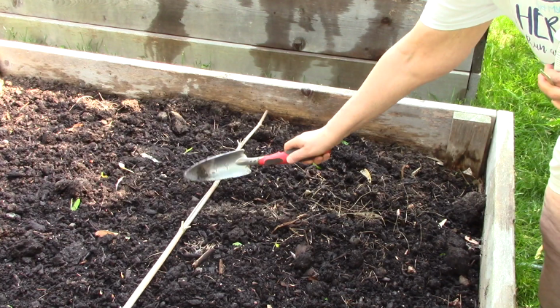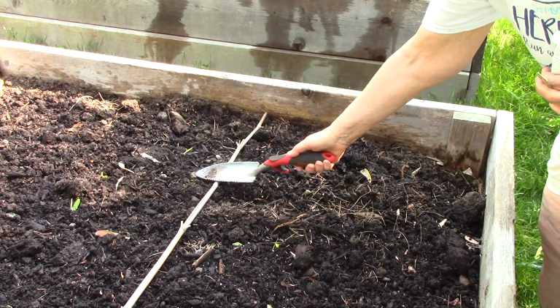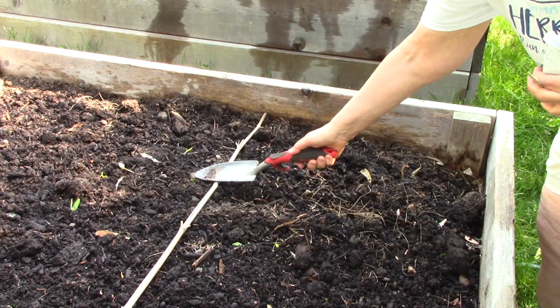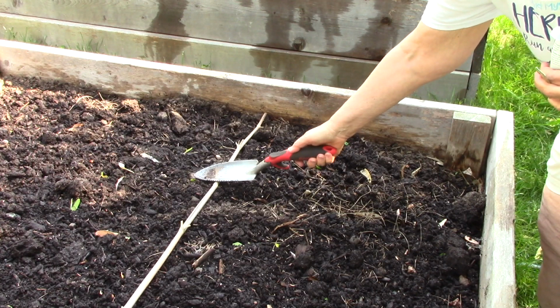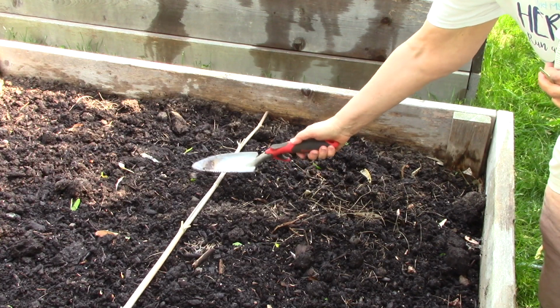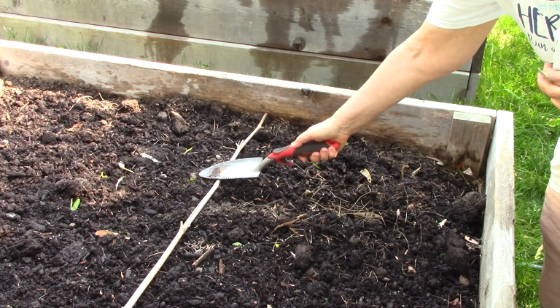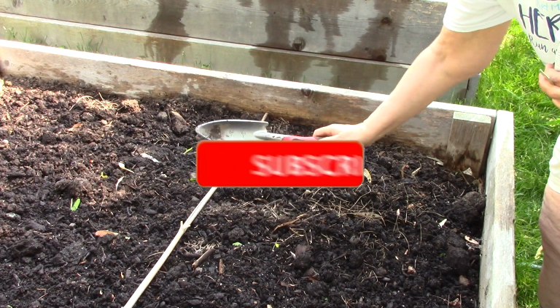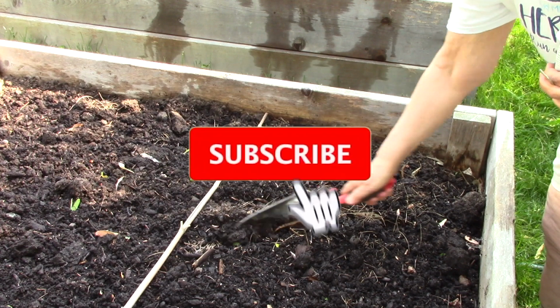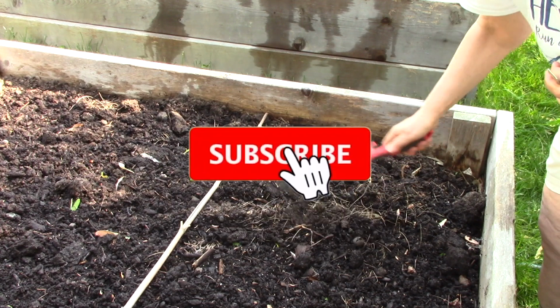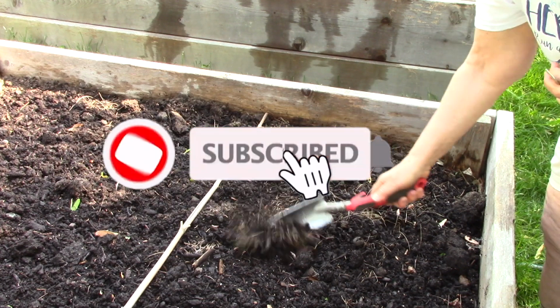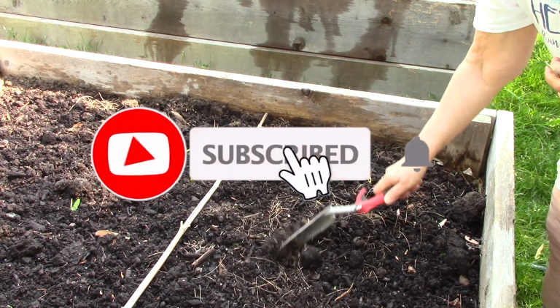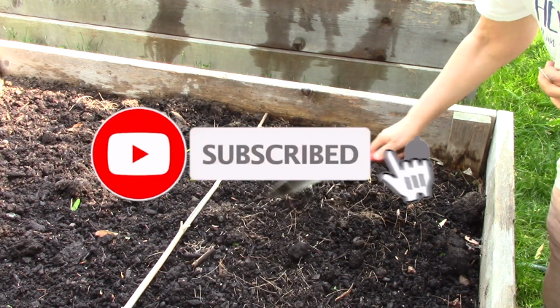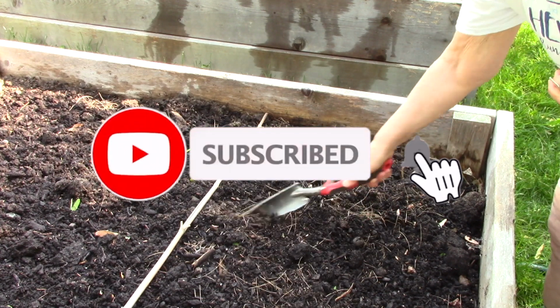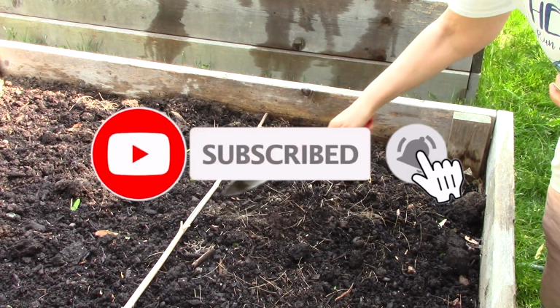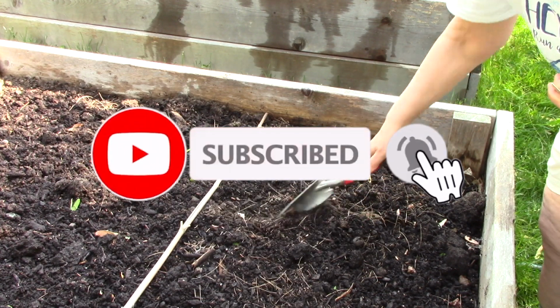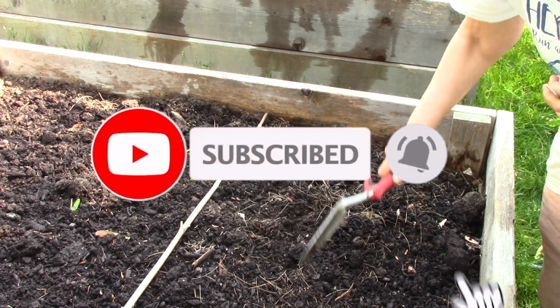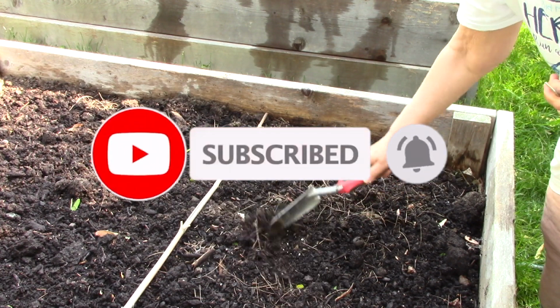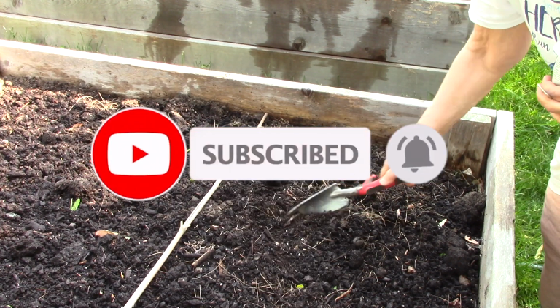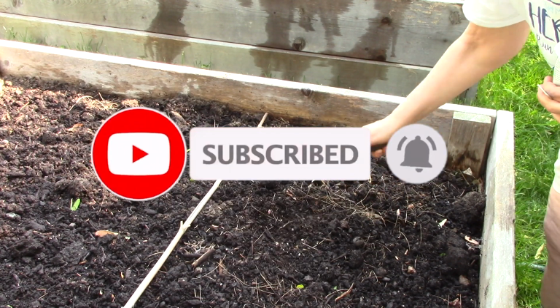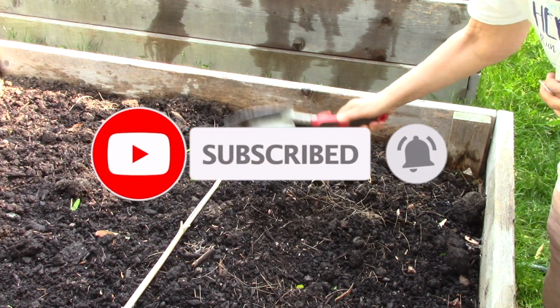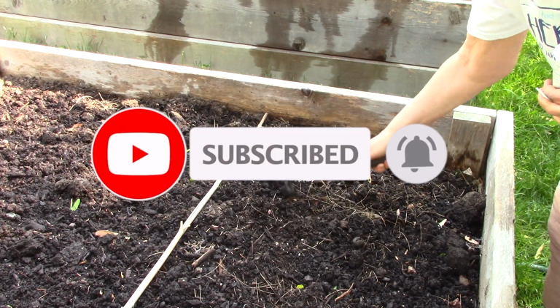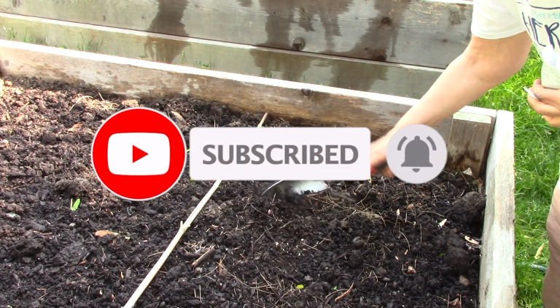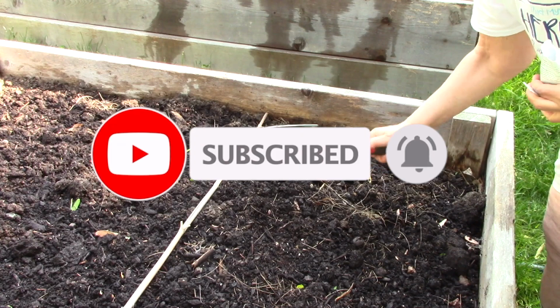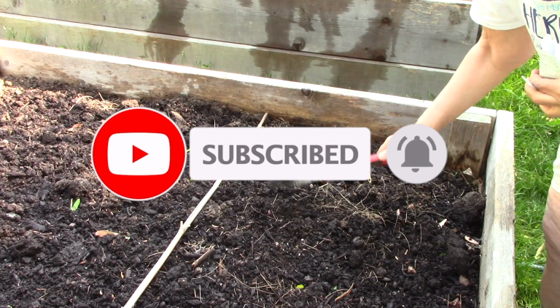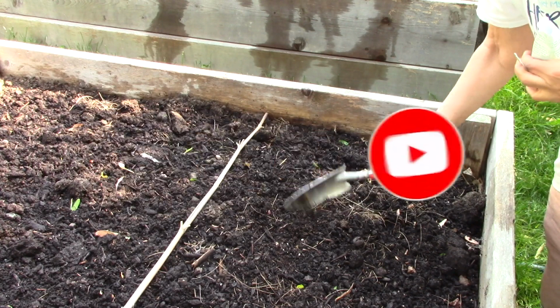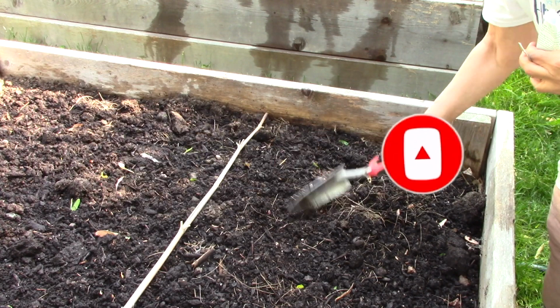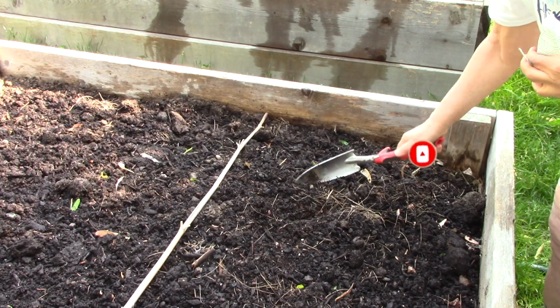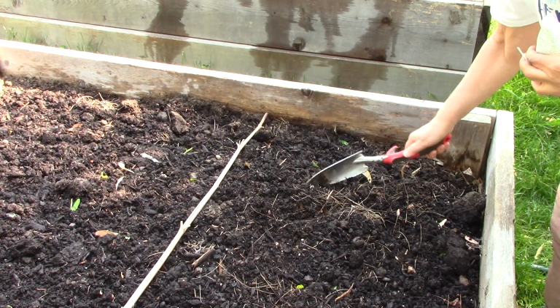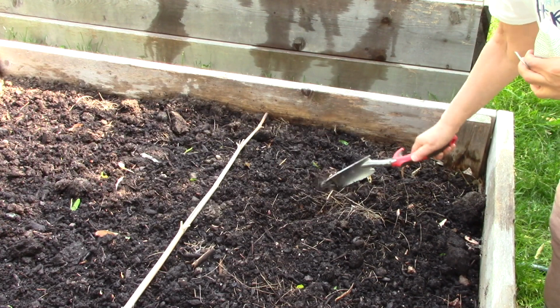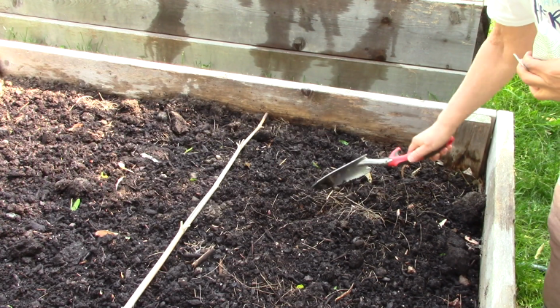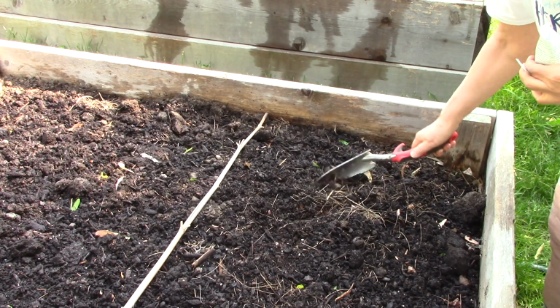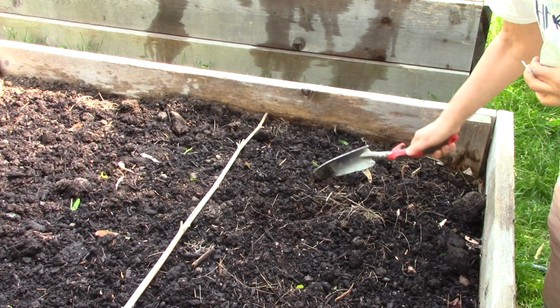I've marked the border of my kale patch here with a piece of bamboo. After watering, make sure you break up any large chunks of compost.